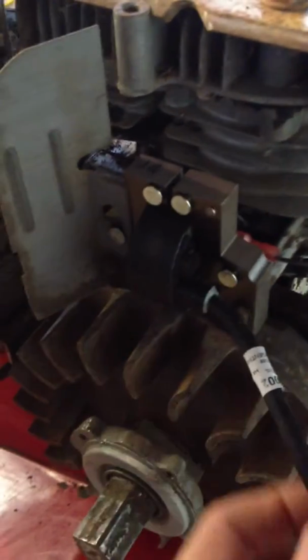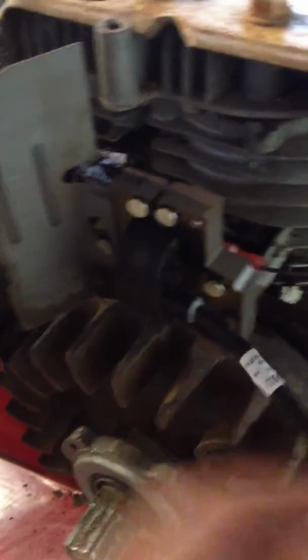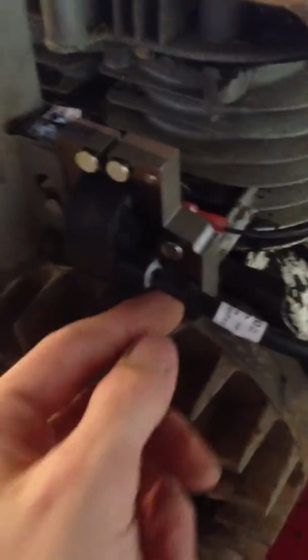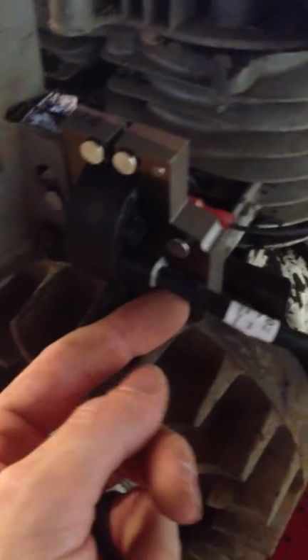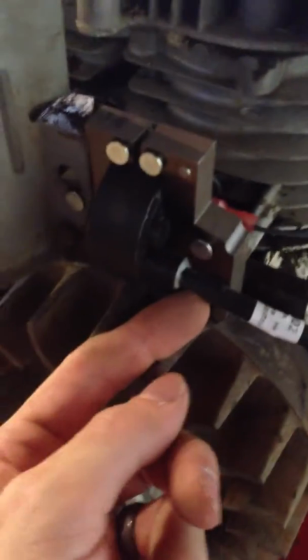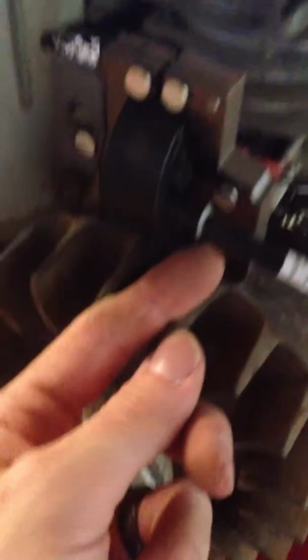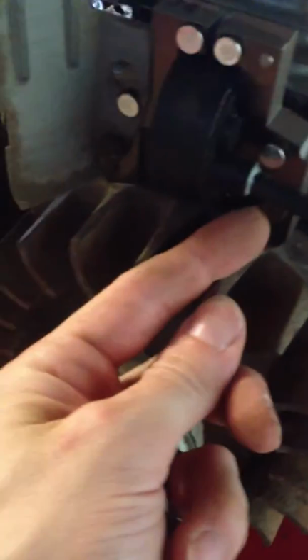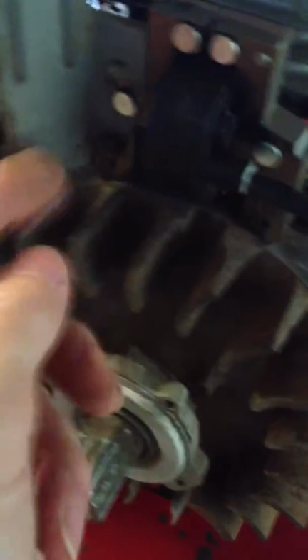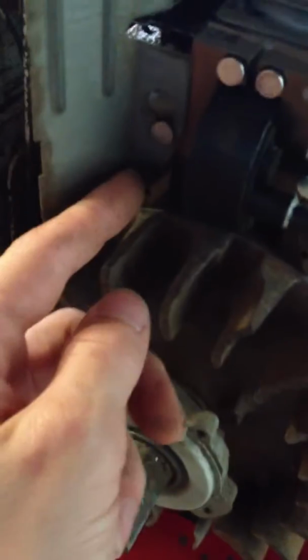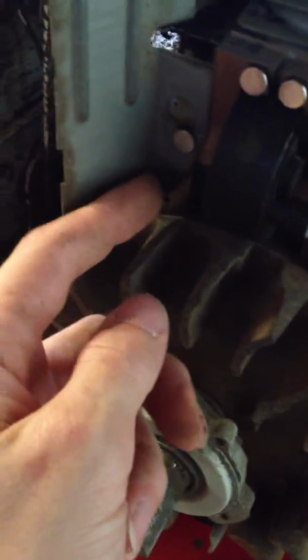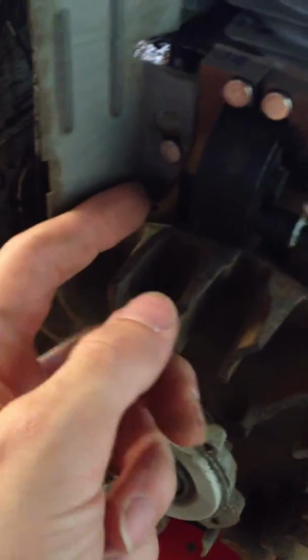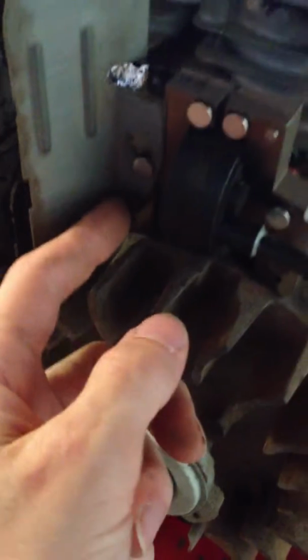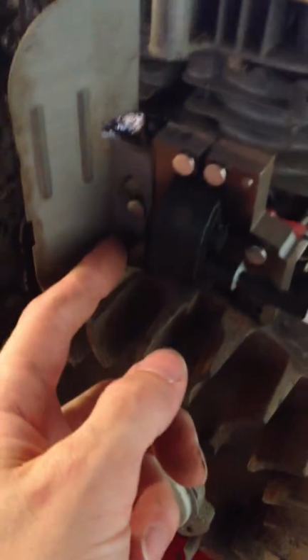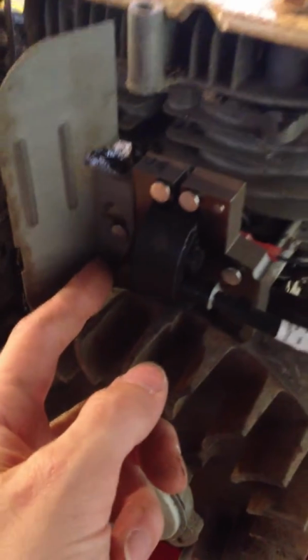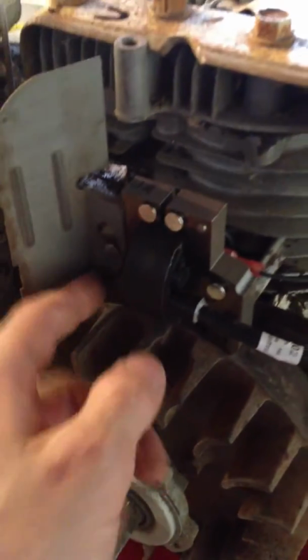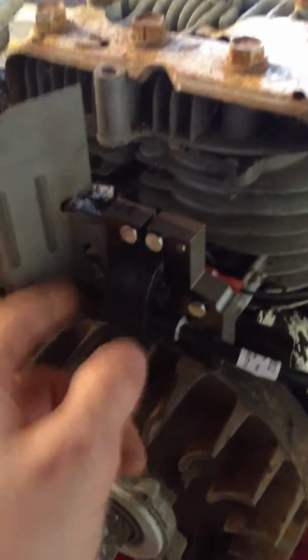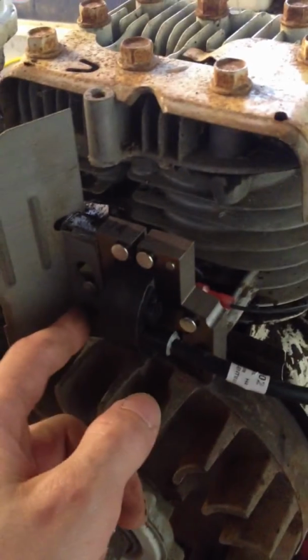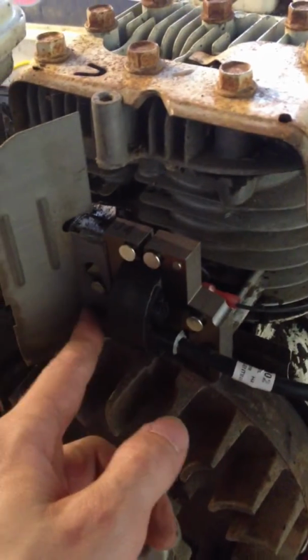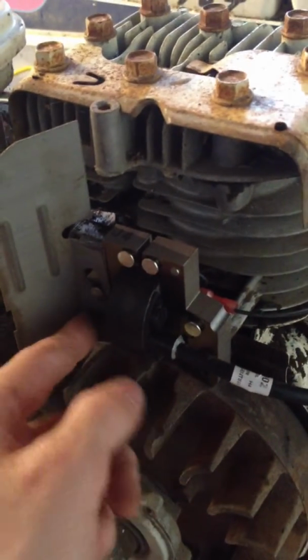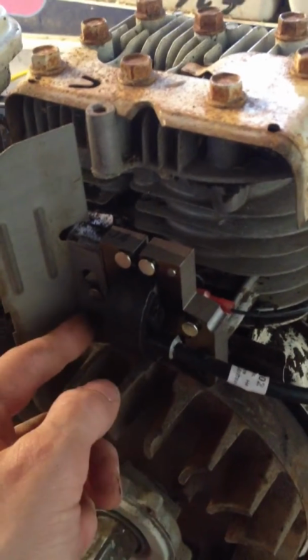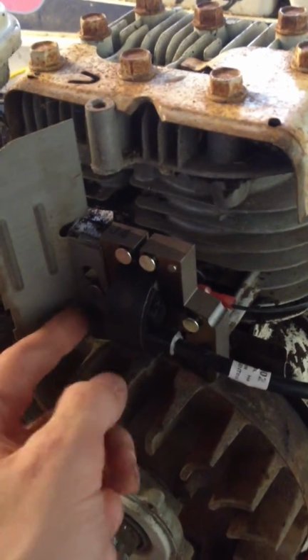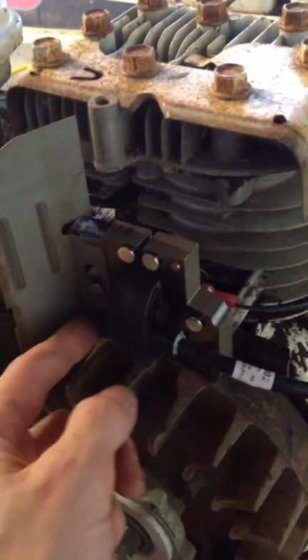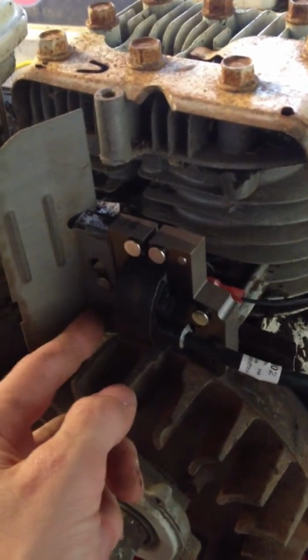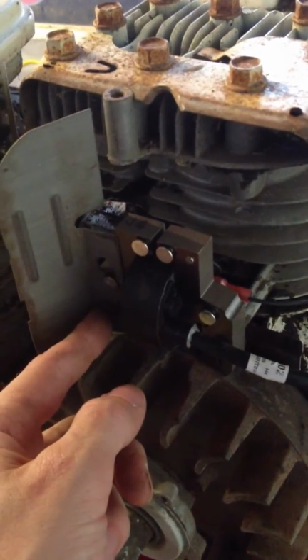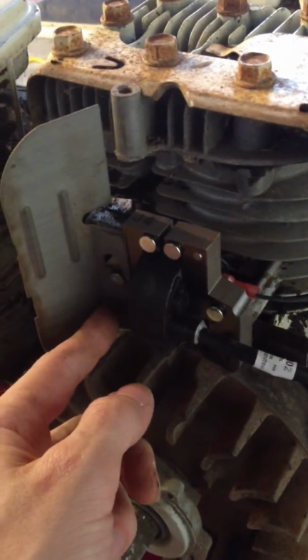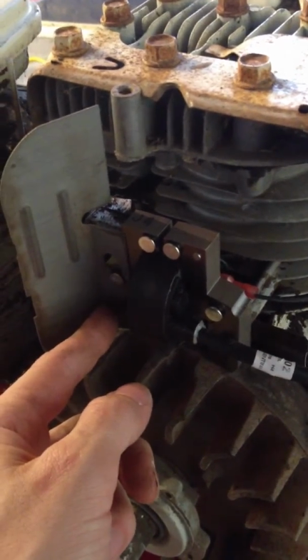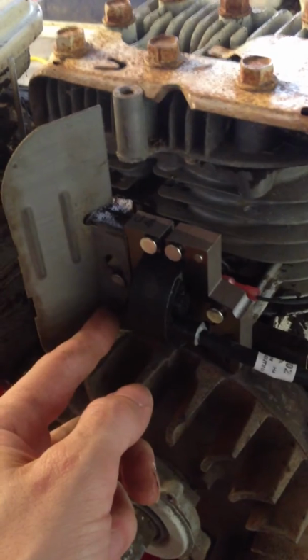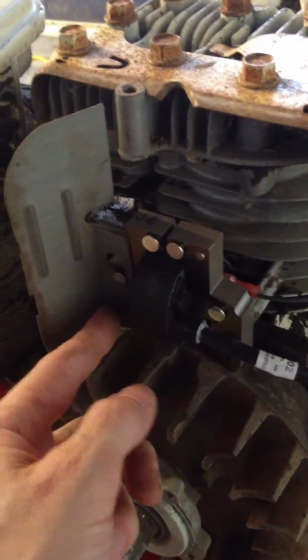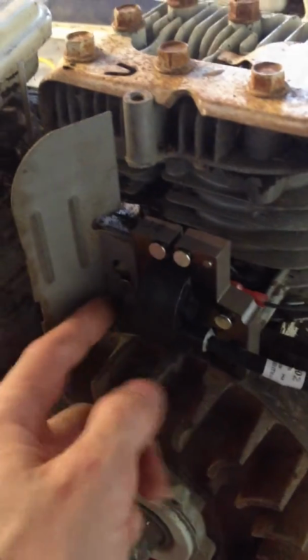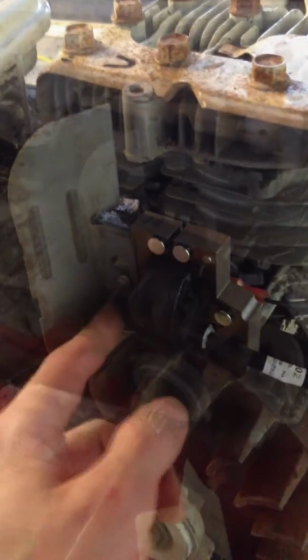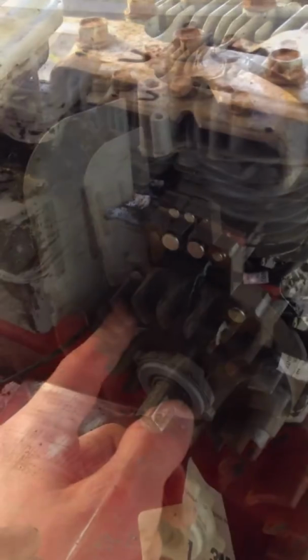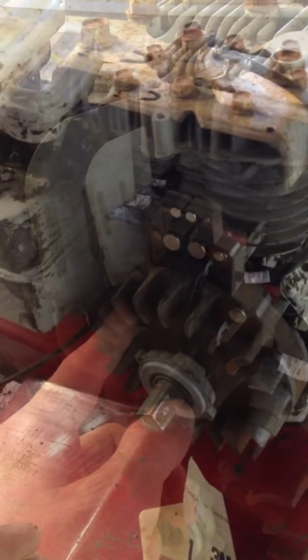One last note: as you're tightening up these bolts, just go easy on them. Hand-tighten these. You're threading steel into aluminum, and this is really easy to strip out. And if you do, you're not going to like the results.